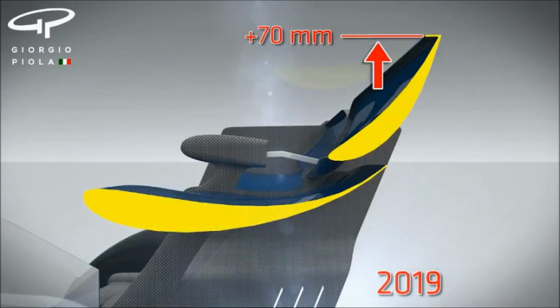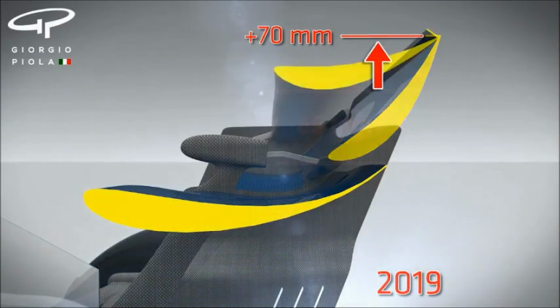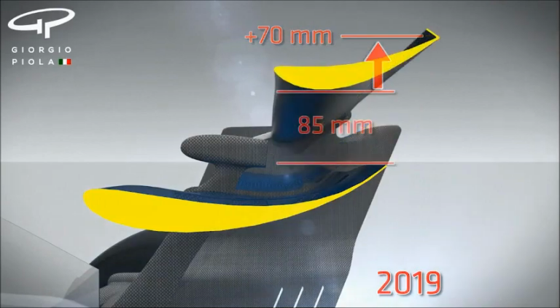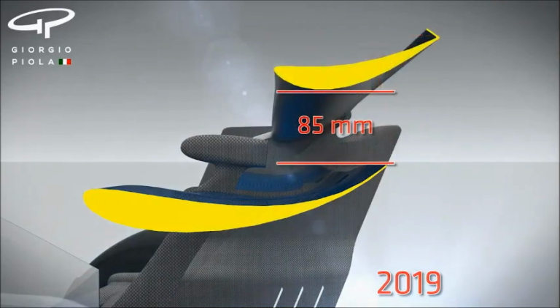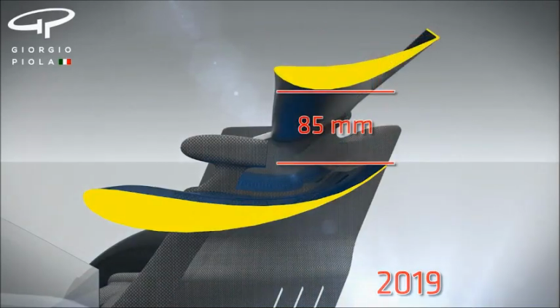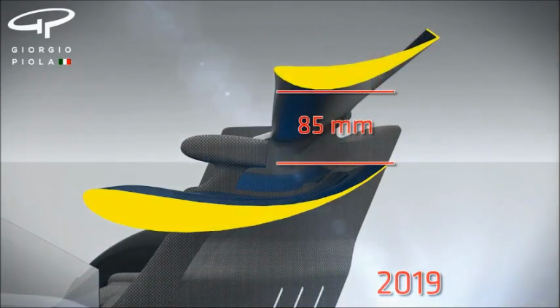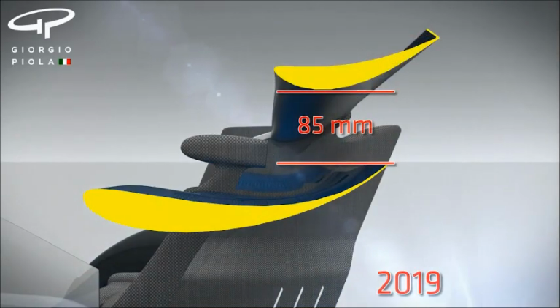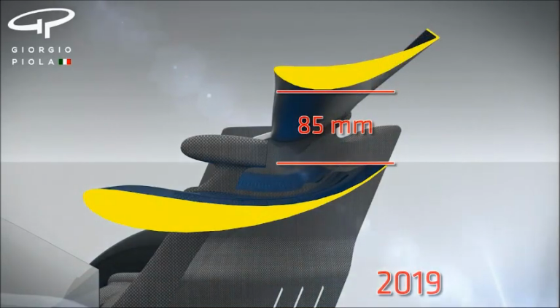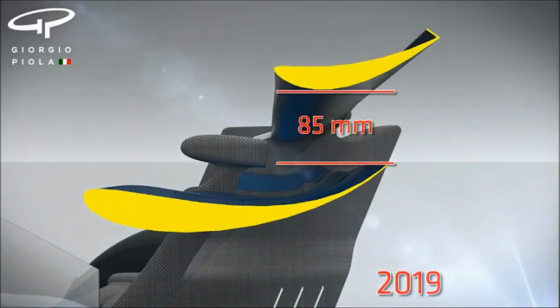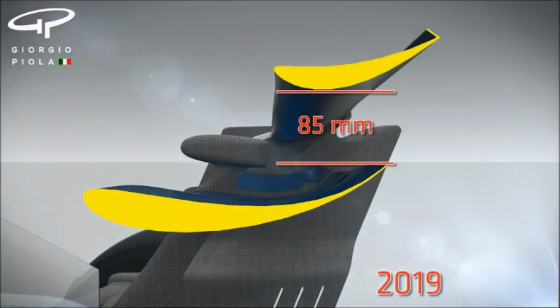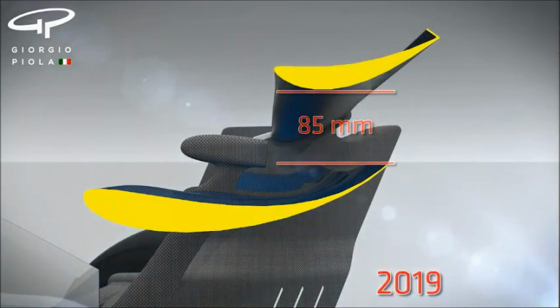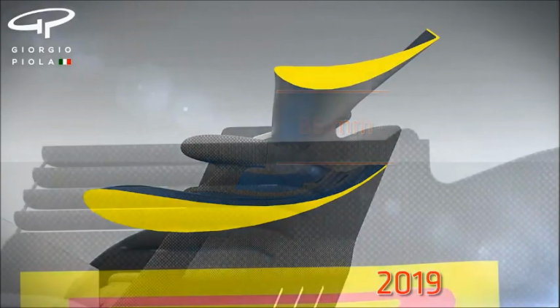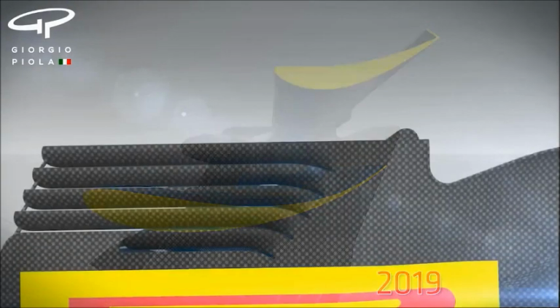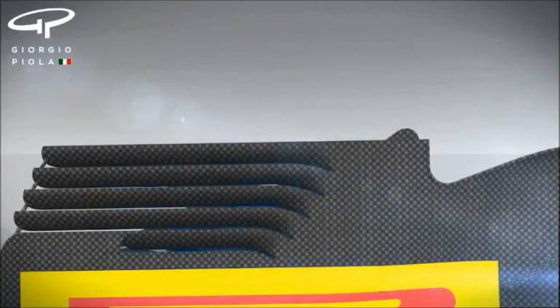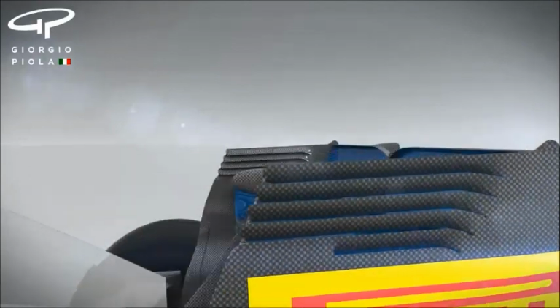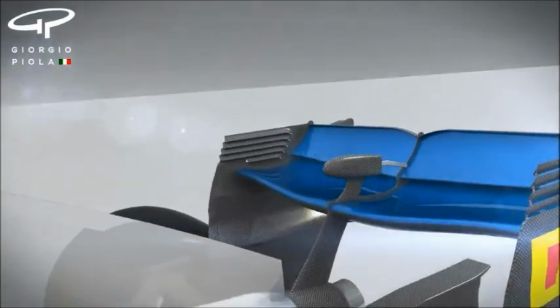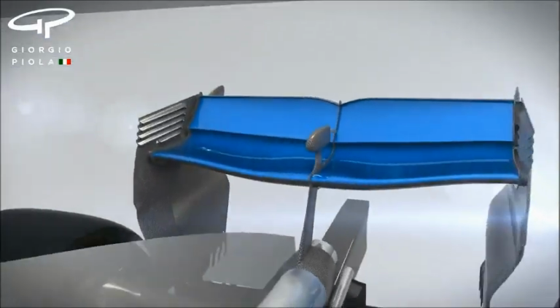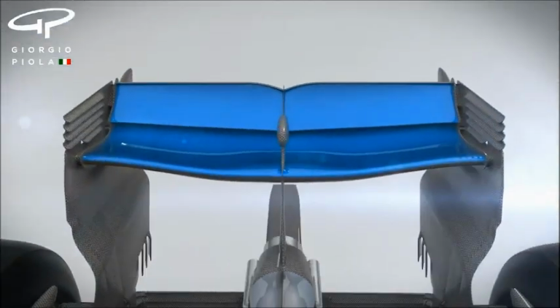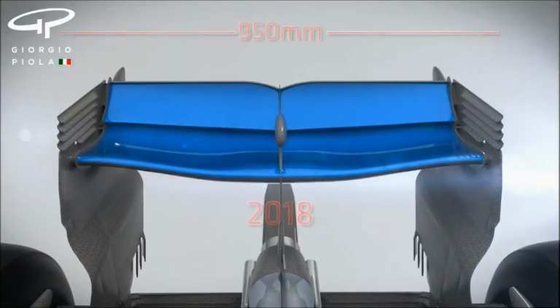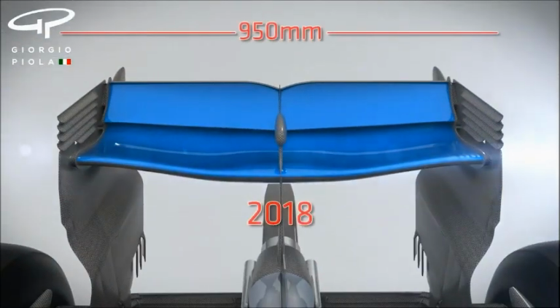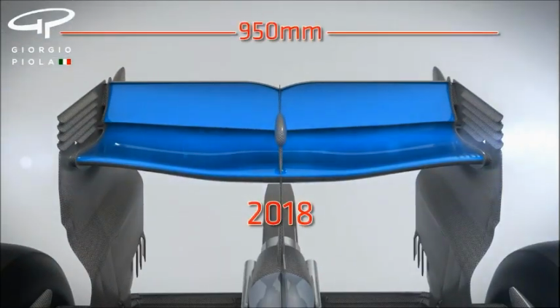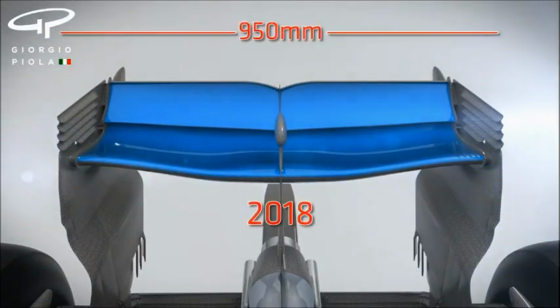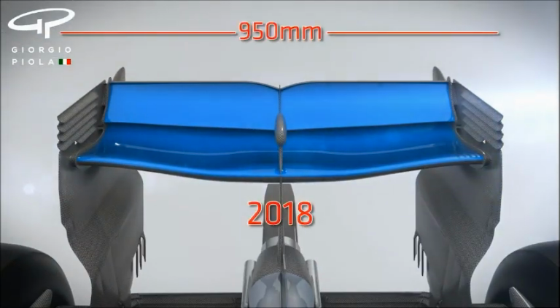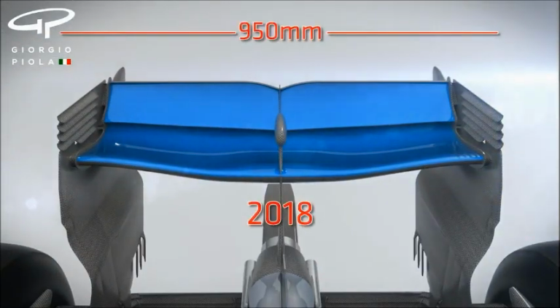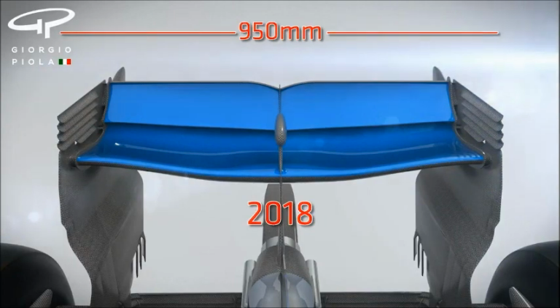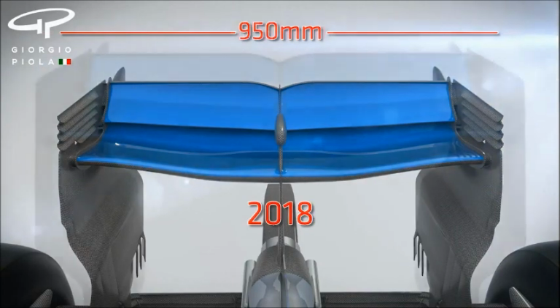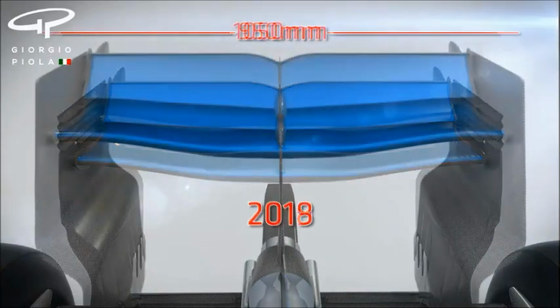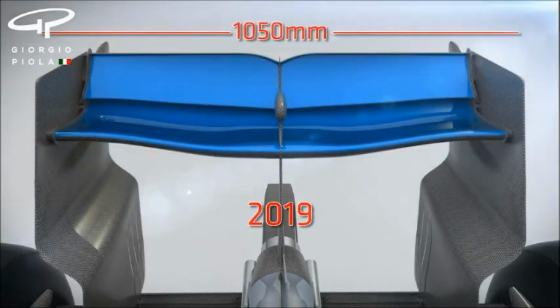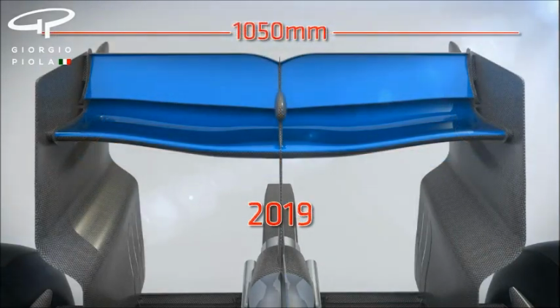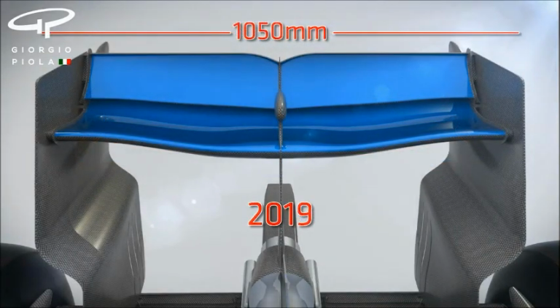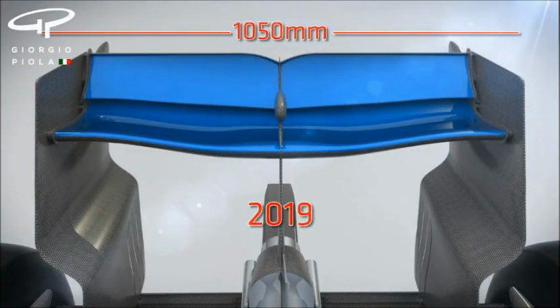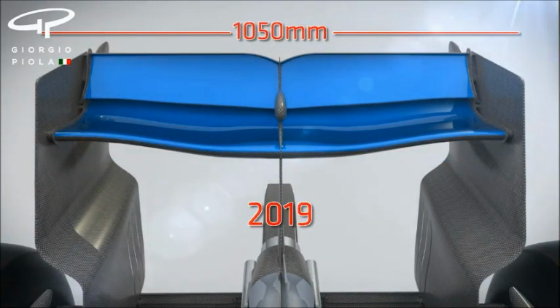An additional benefit of the increase in height and width of the rear wing assembly is that it will create a bigger hole in the air, helping drivers to slipstream the car in front more effectively. The height is up by 20mm, while the width will increase by a full 100mm.